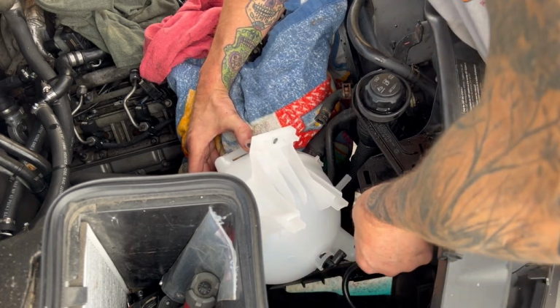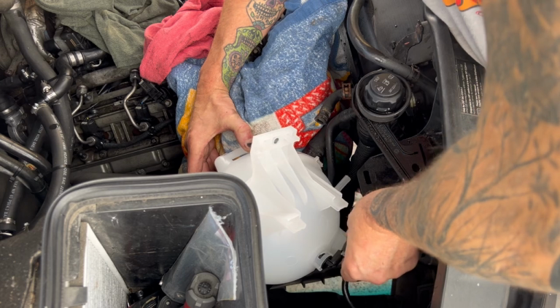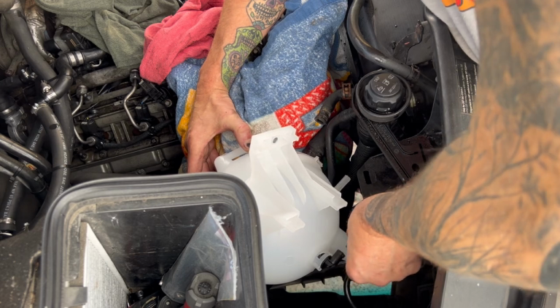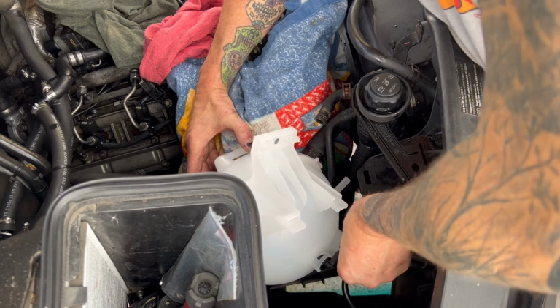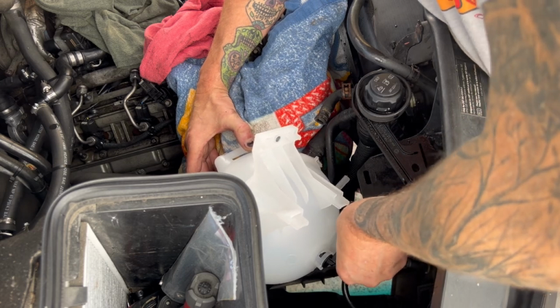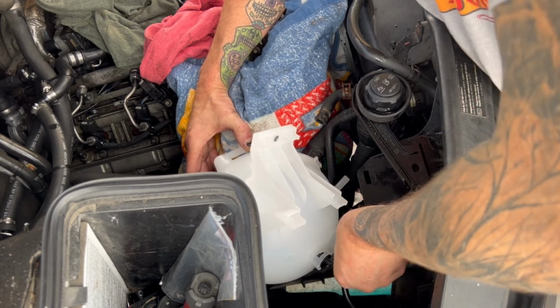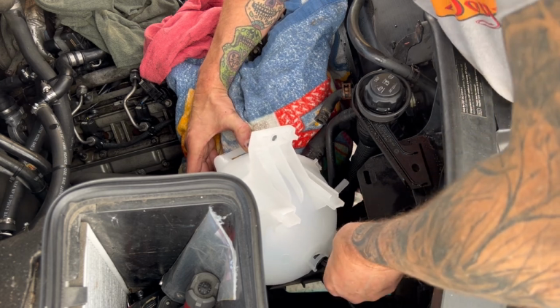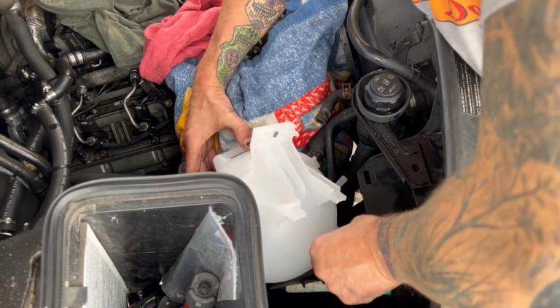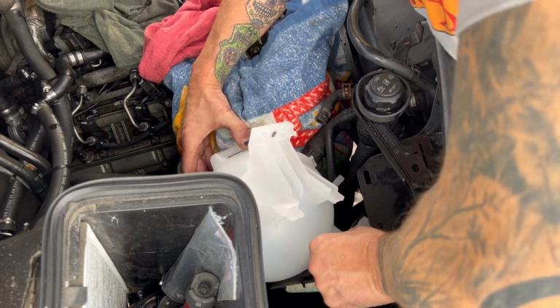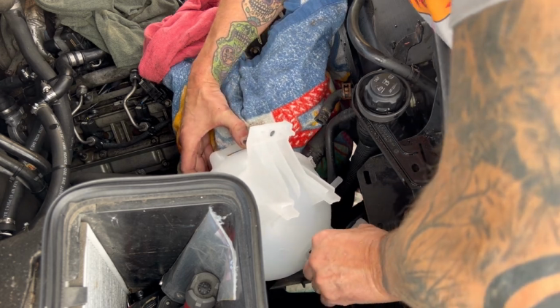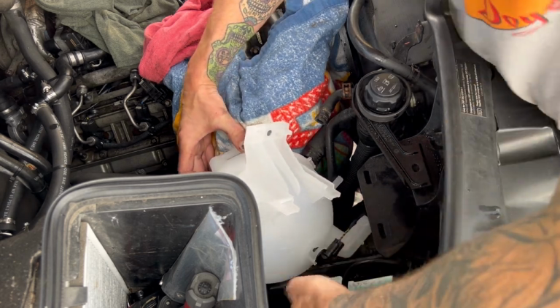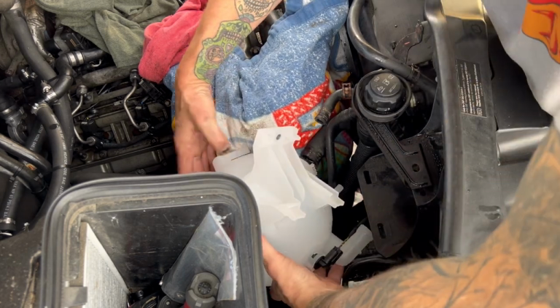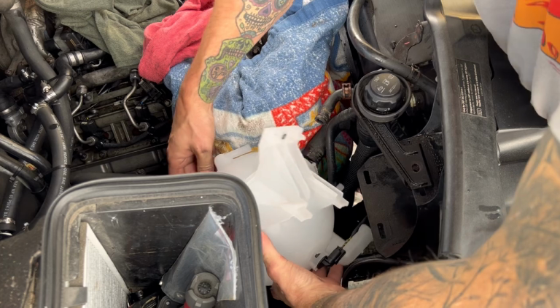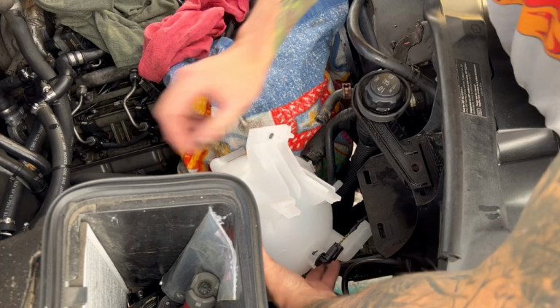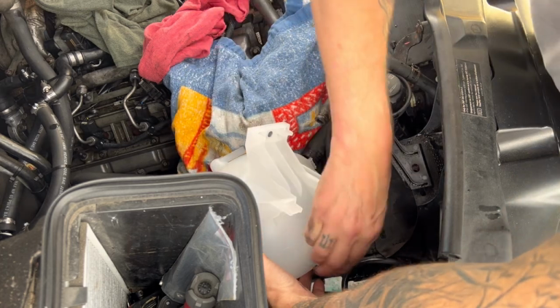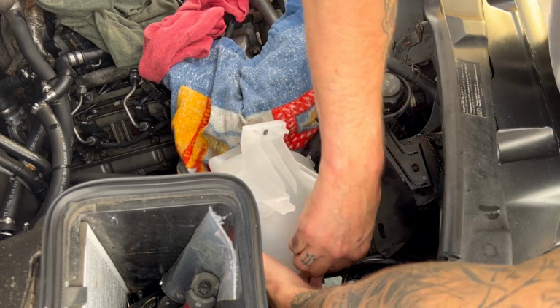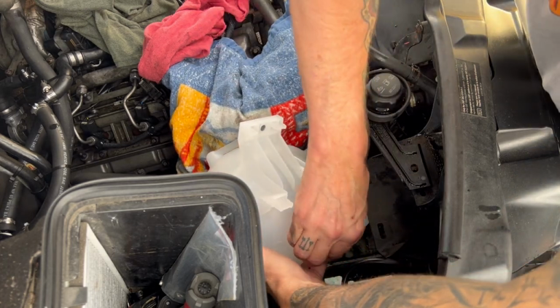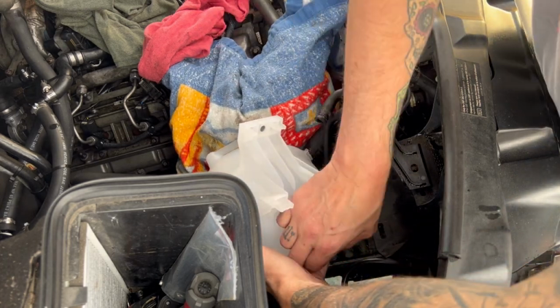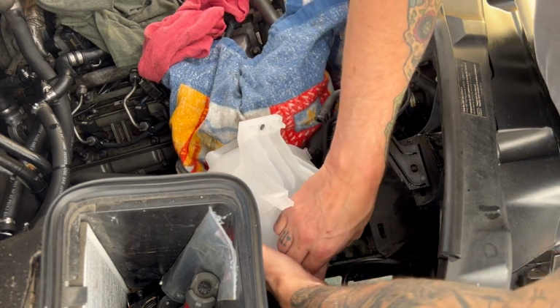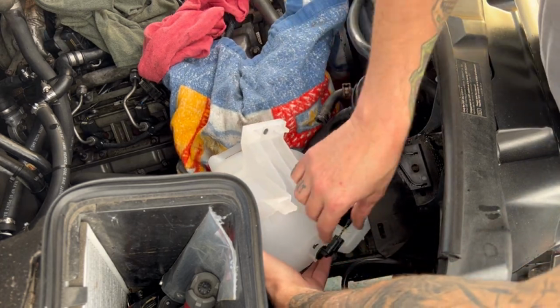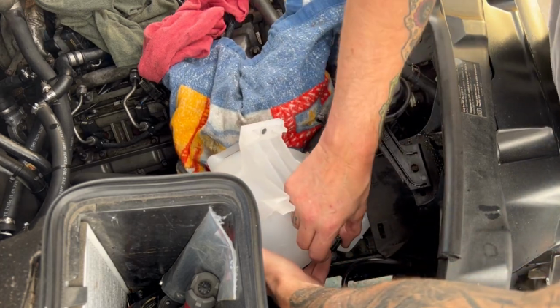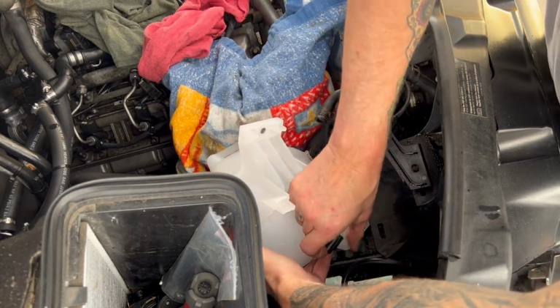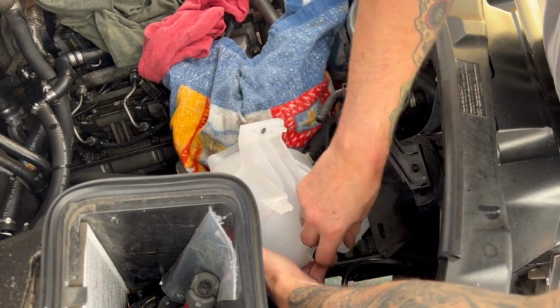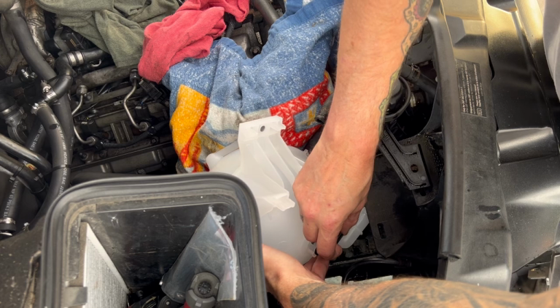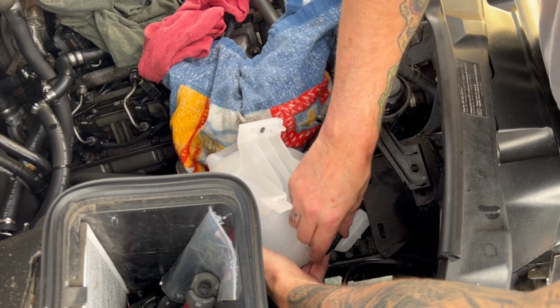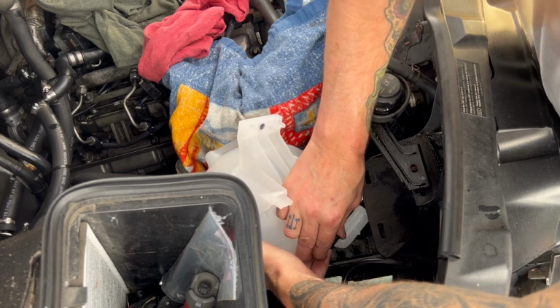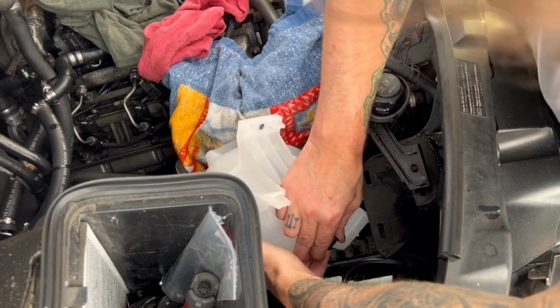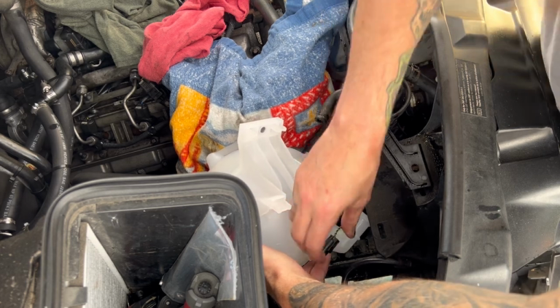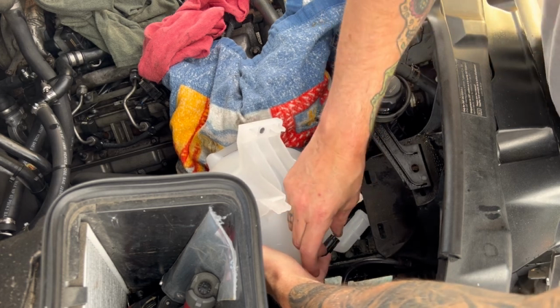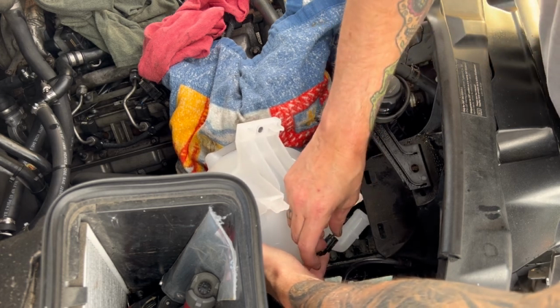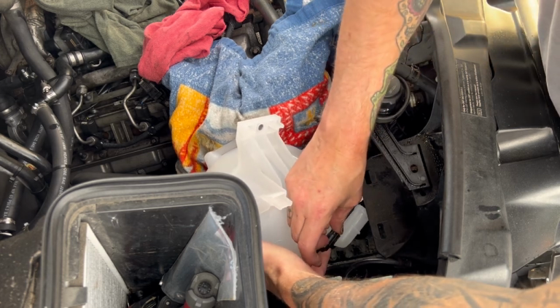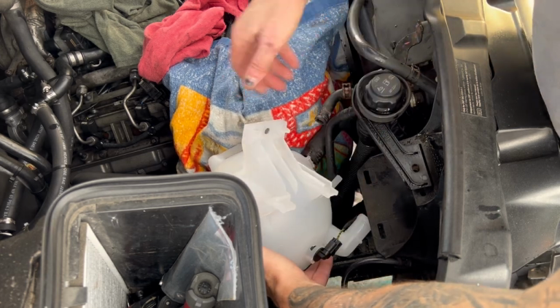That's why you always check whether it'll come off — the customer could have gotten 10 minutes down the road and had the light come right back on. They wouldn't have liked that. There it goes — click that time. Good.